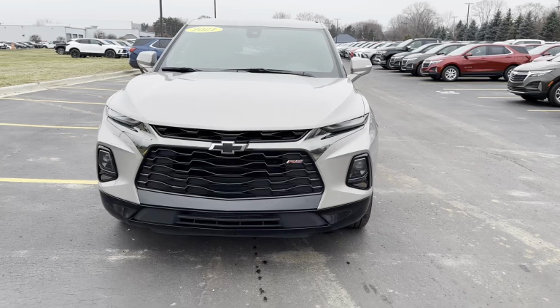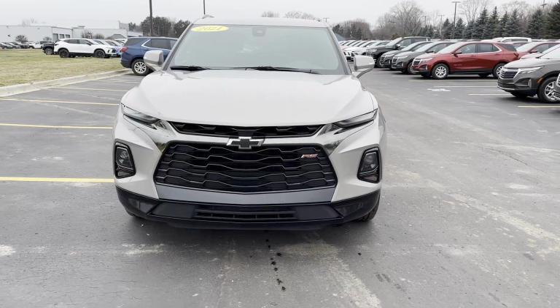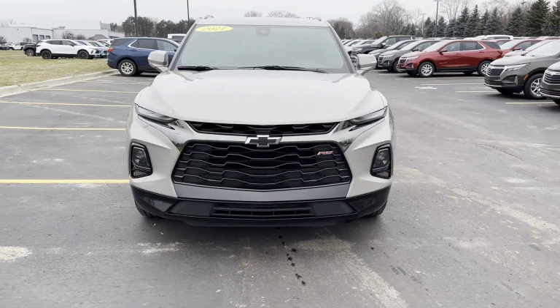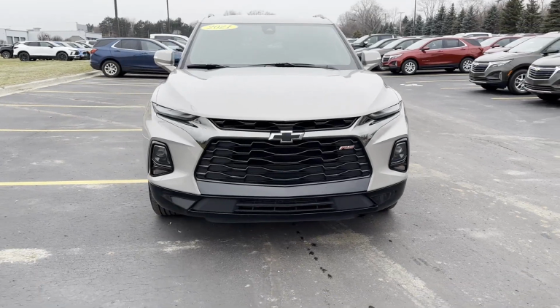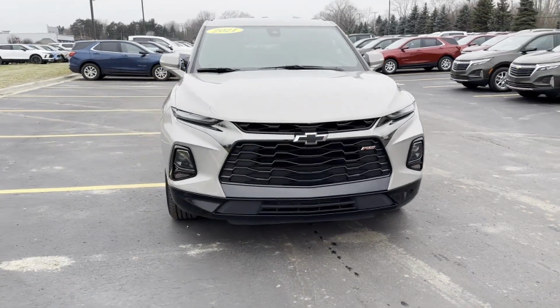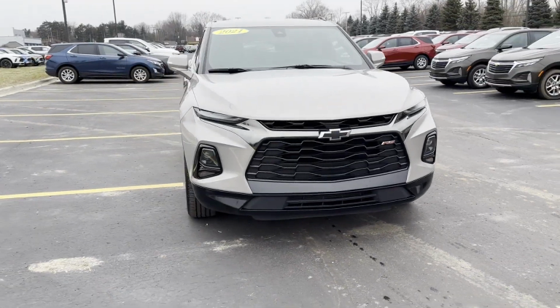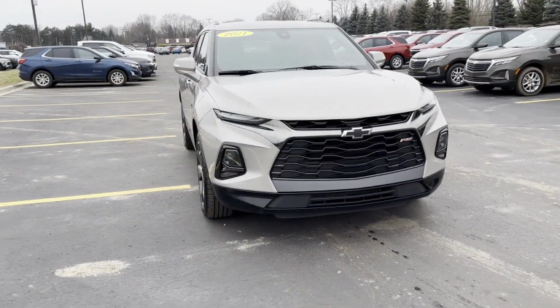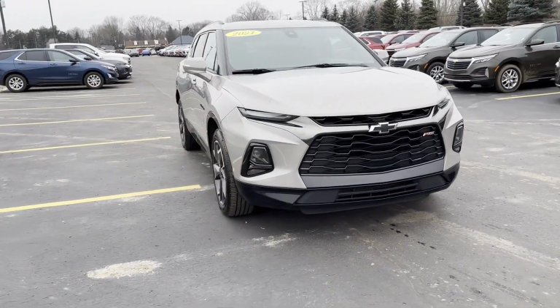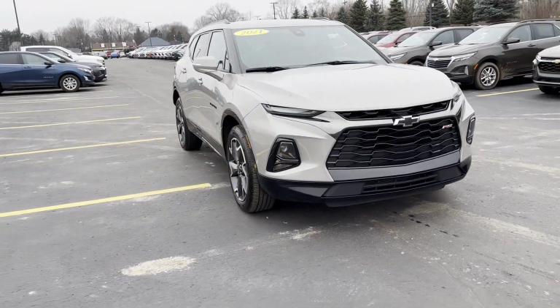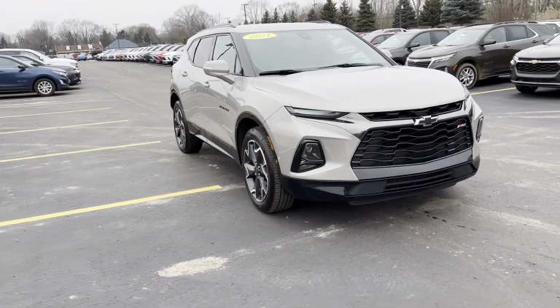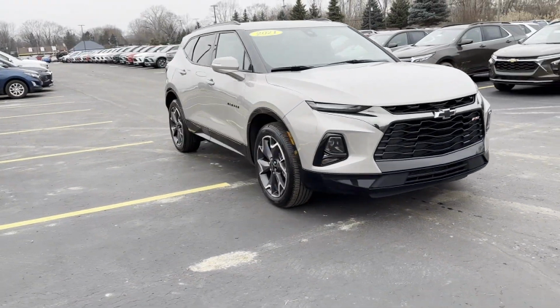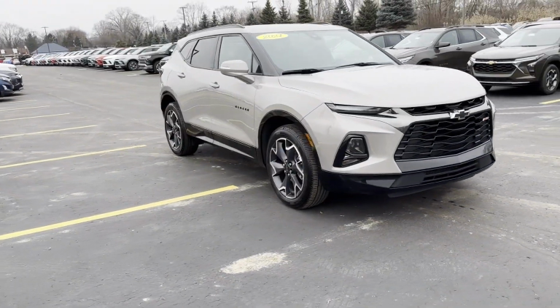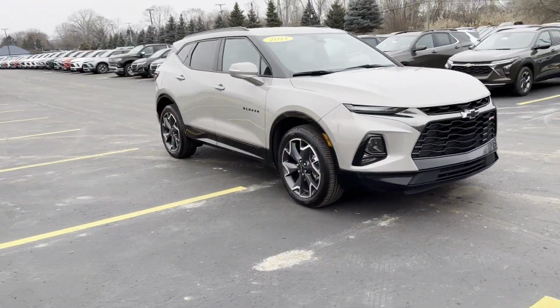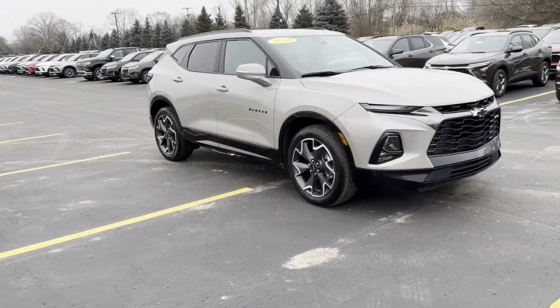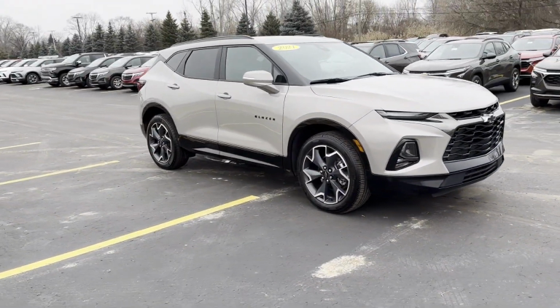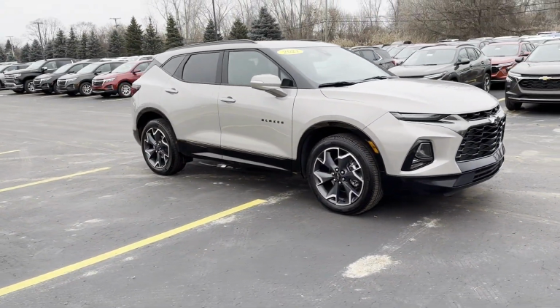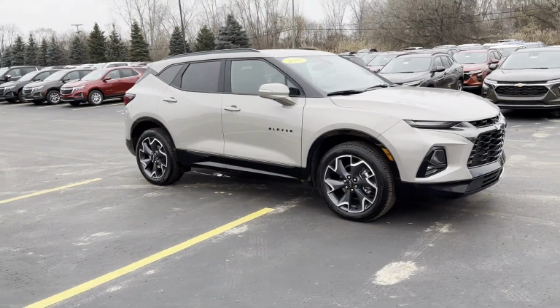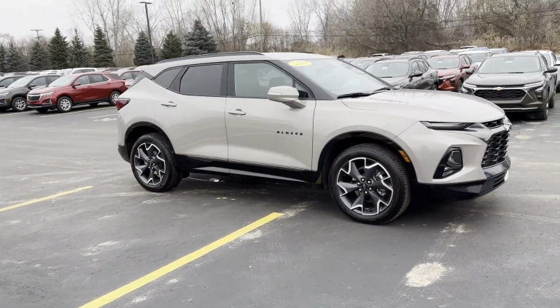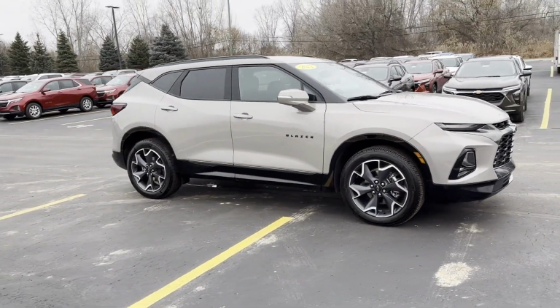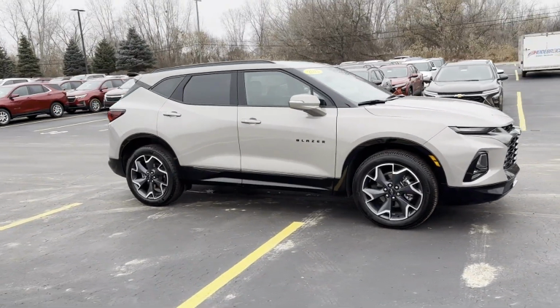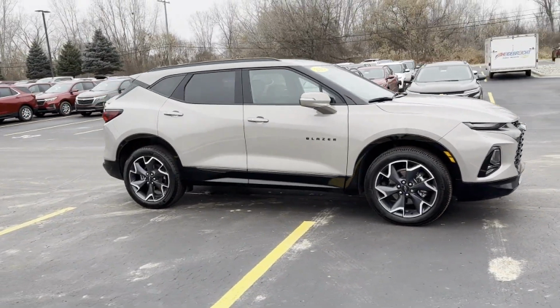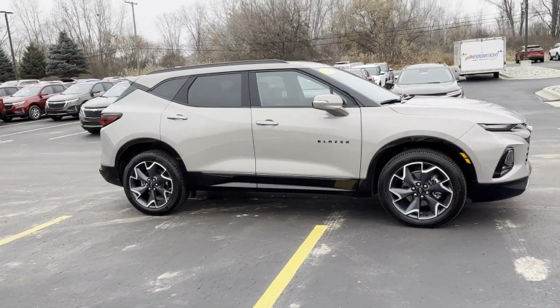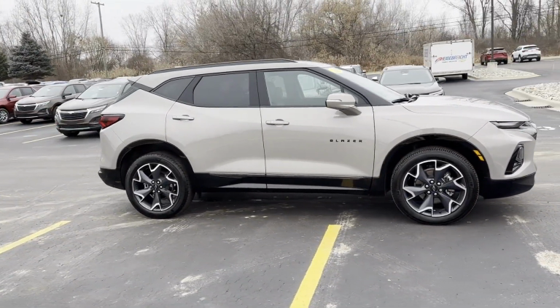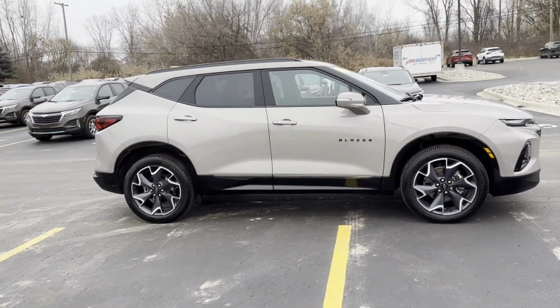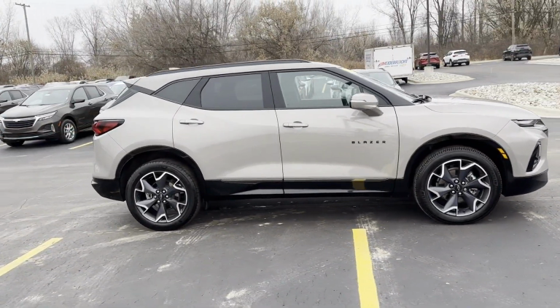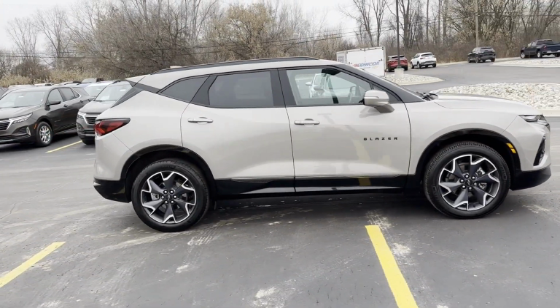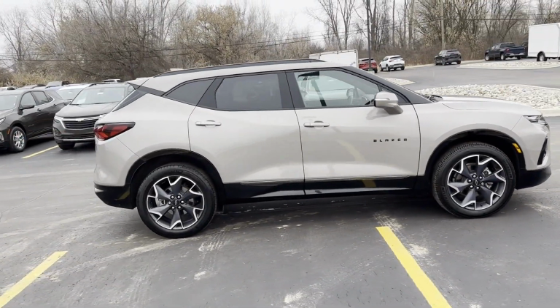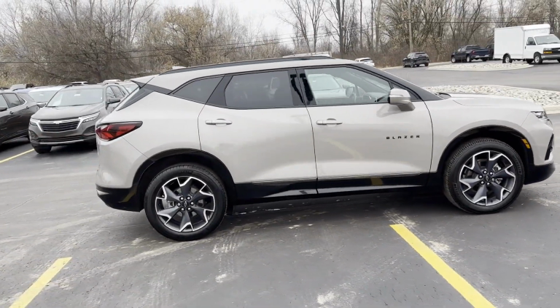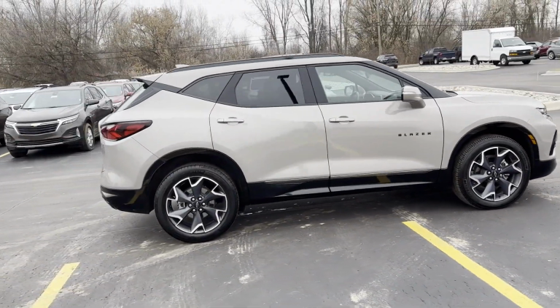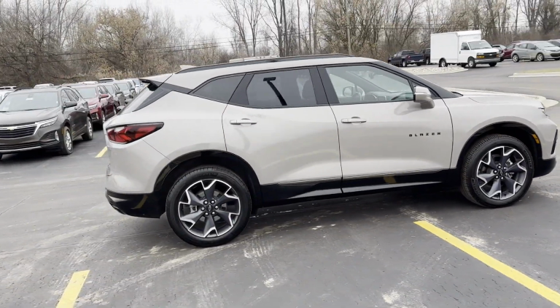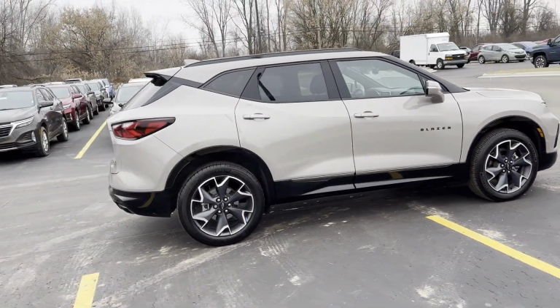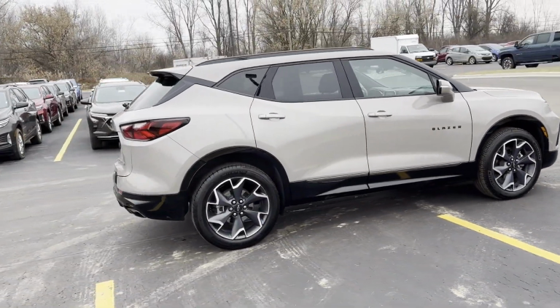2021 Chevrolet Blazer. With less than 28,000 miles on the odometer, this SUV offers space as well as power and performance.